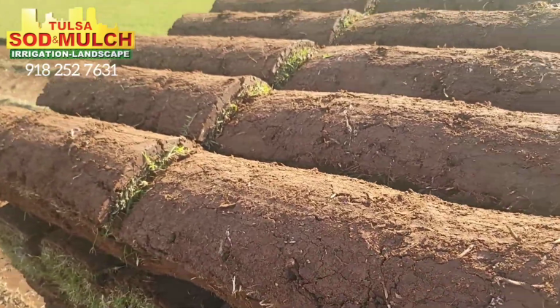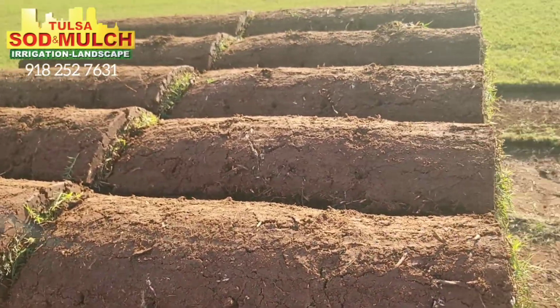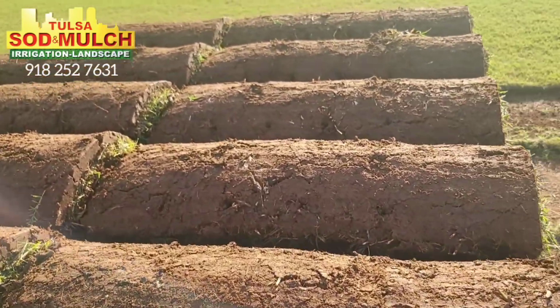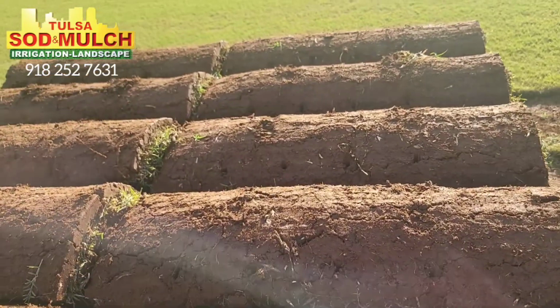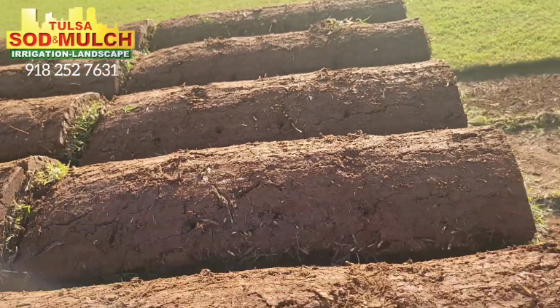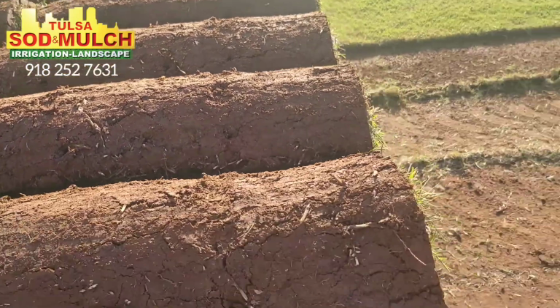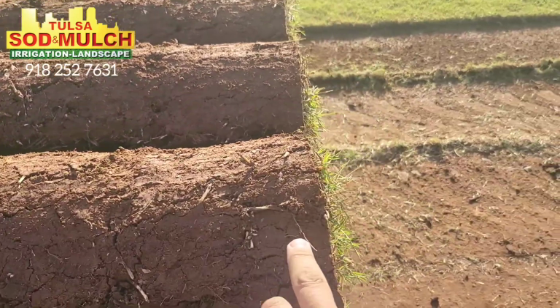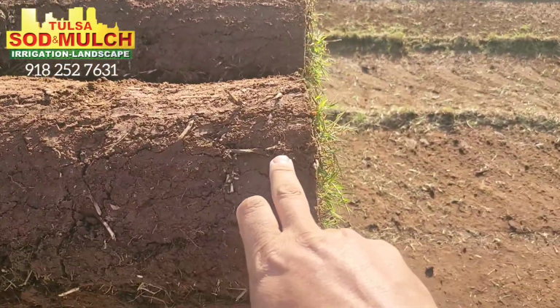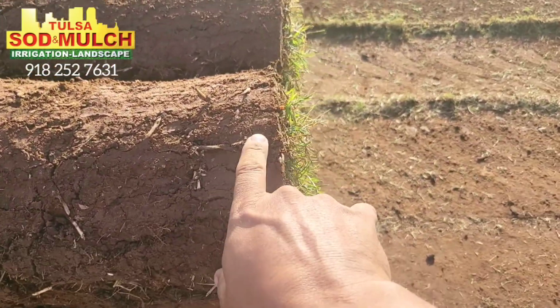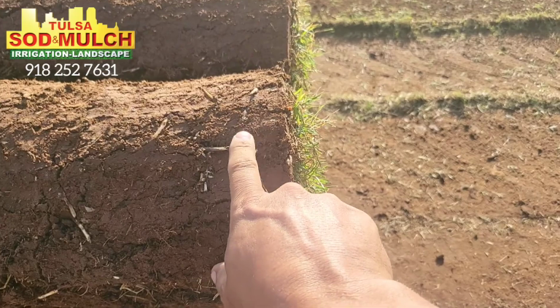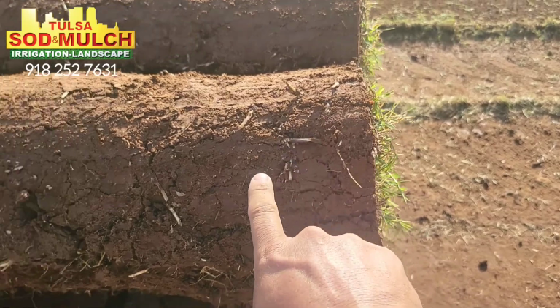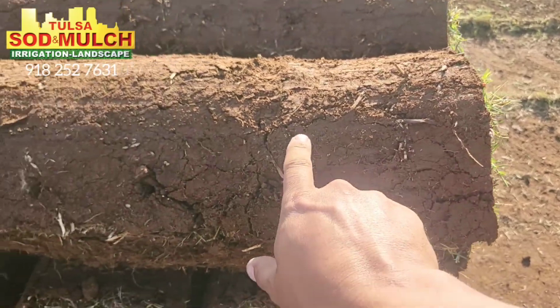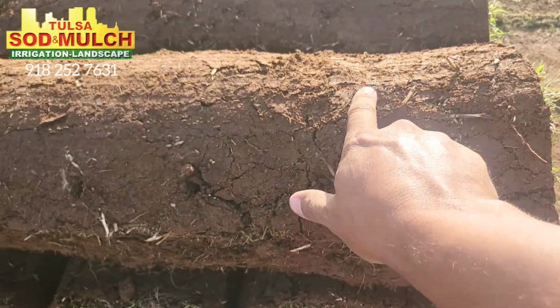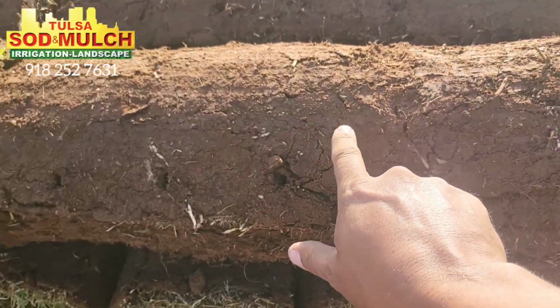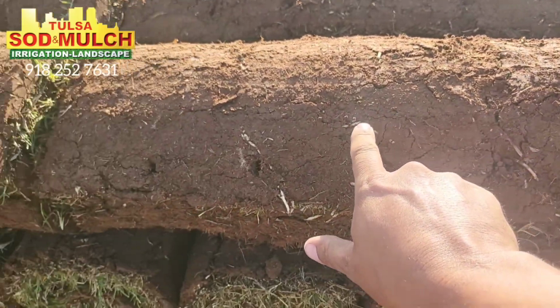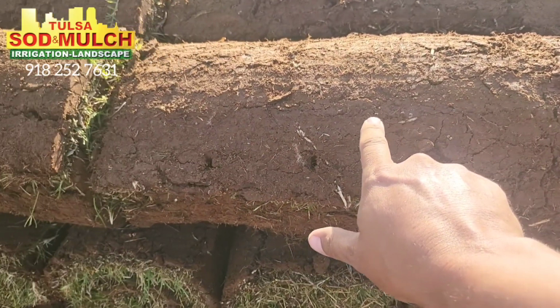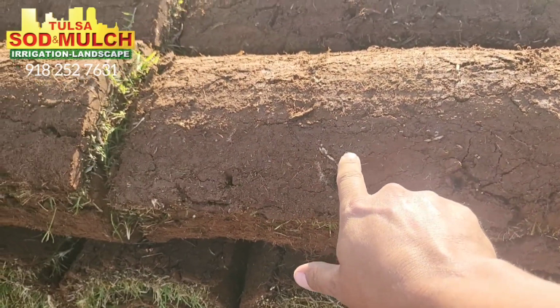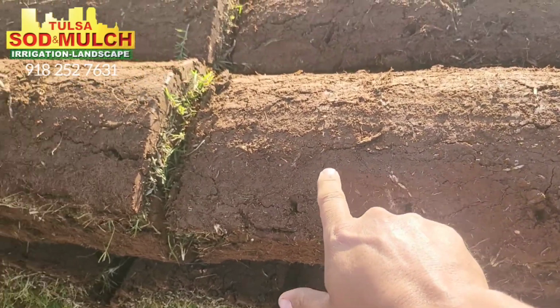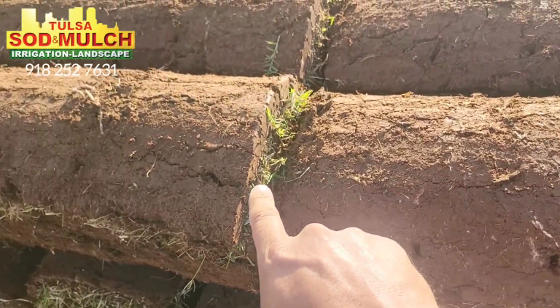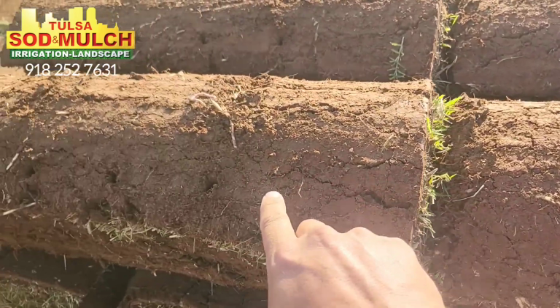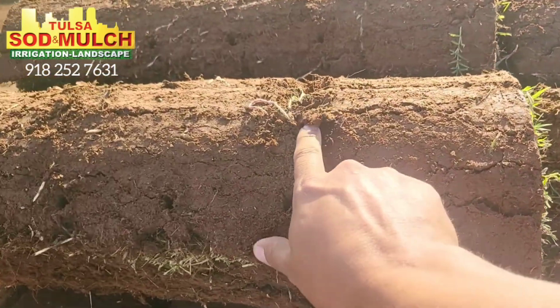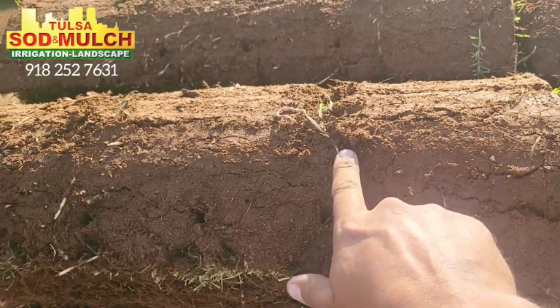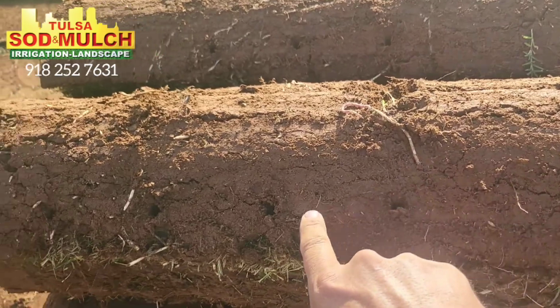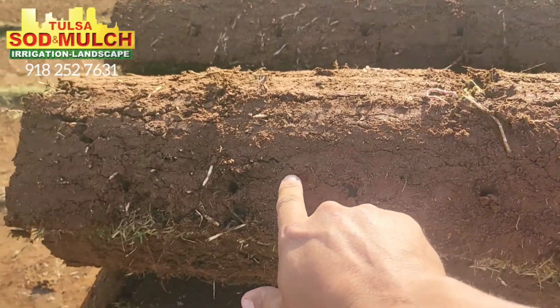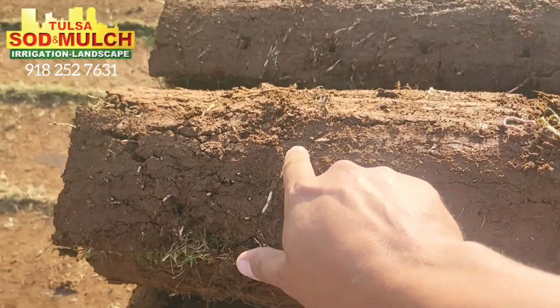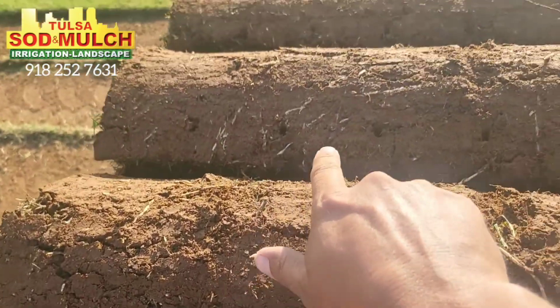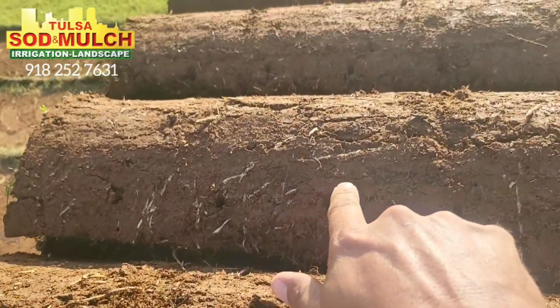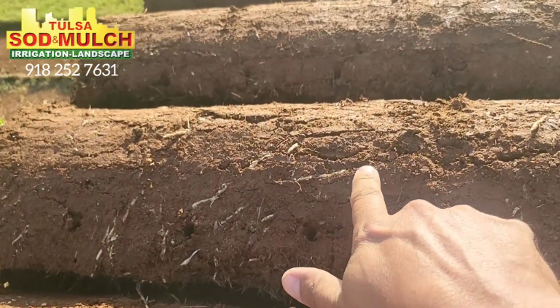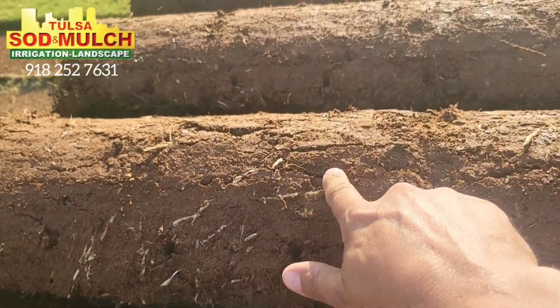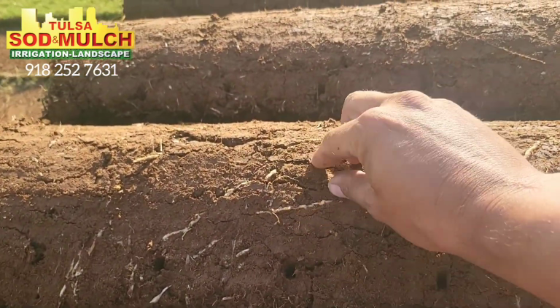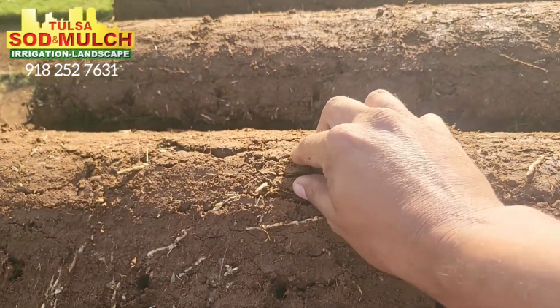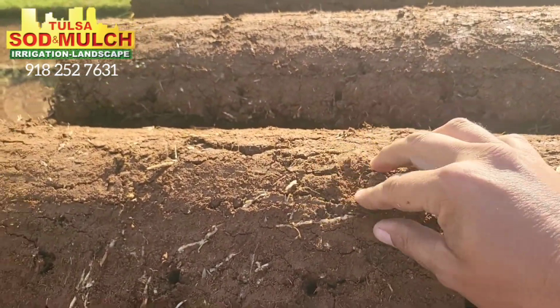Another thing to look for is the roots. You can kind of see these bigger roots within the sod and you know it's a mature, strong root system. The sod has nice big roots poking through here — you can kind of see these big, nice roots.